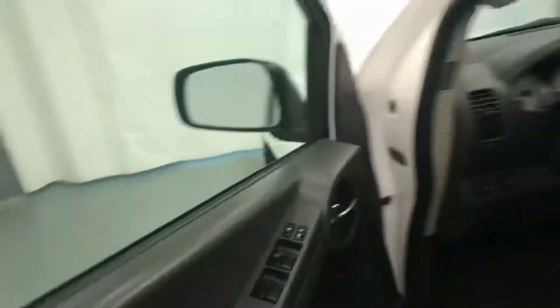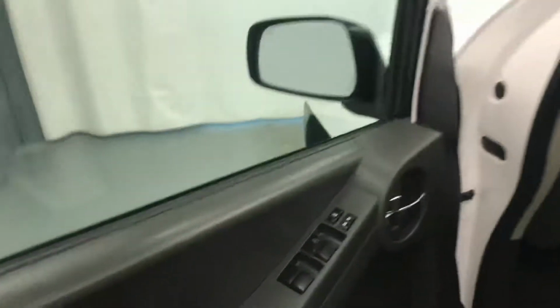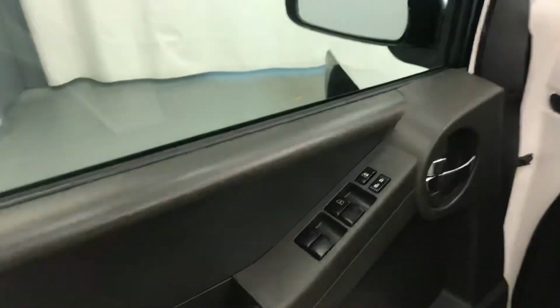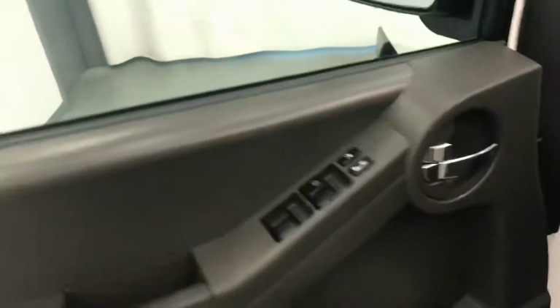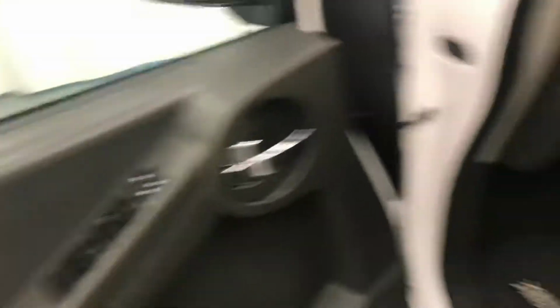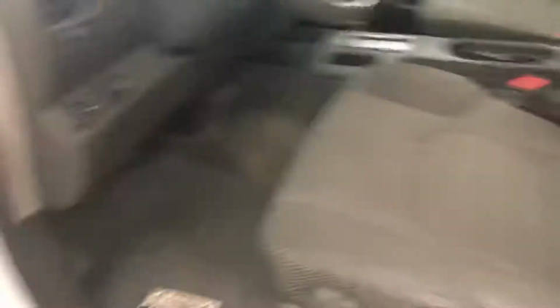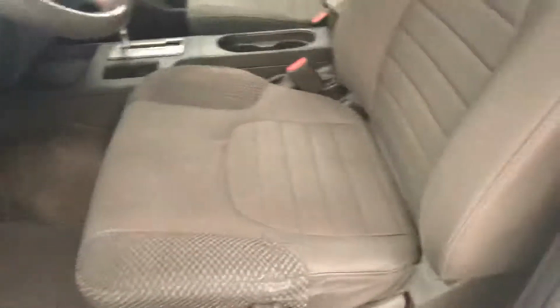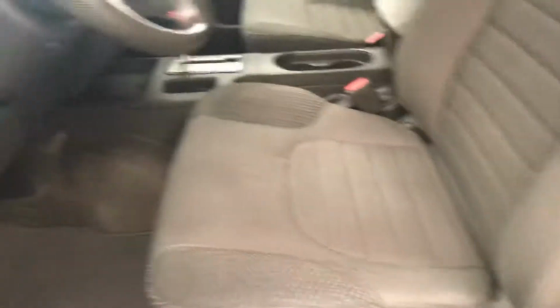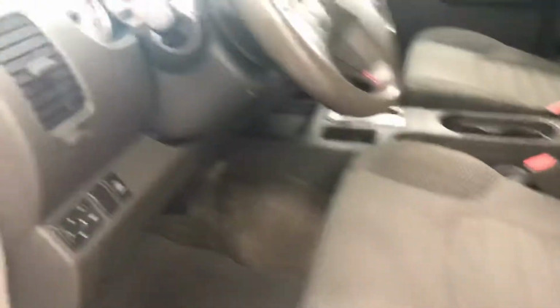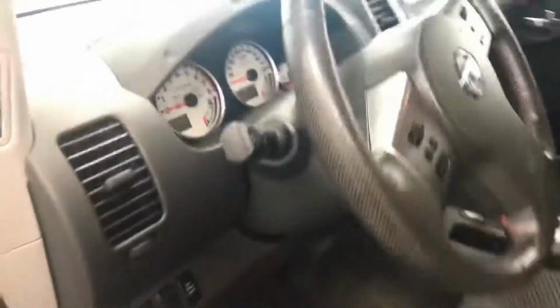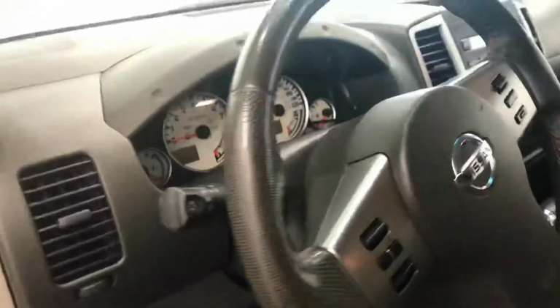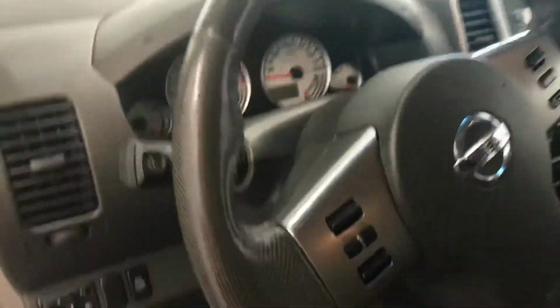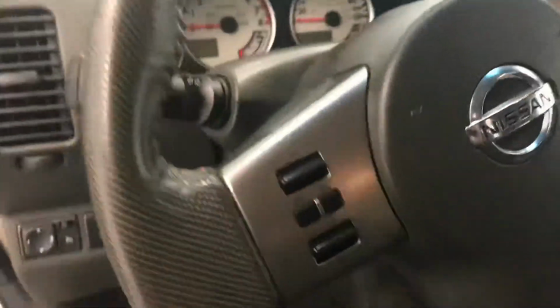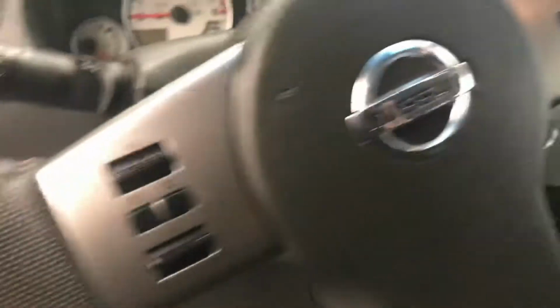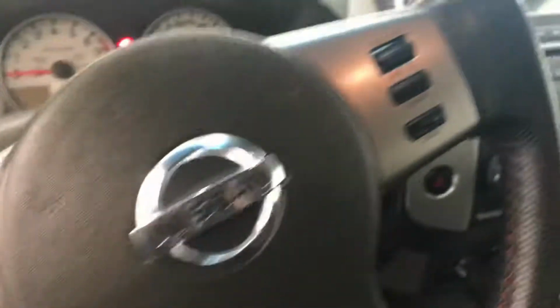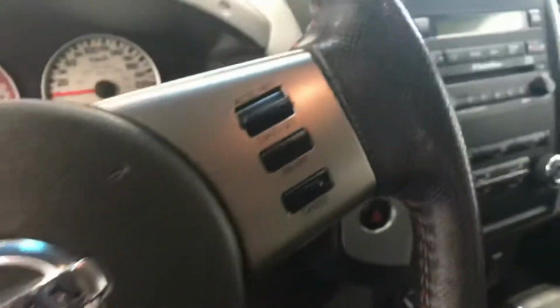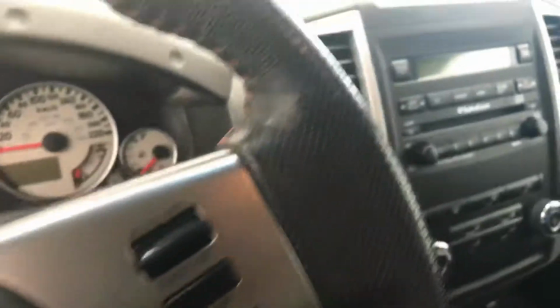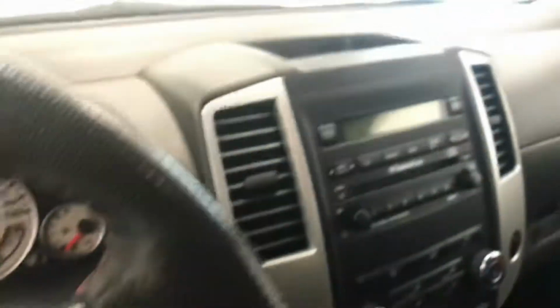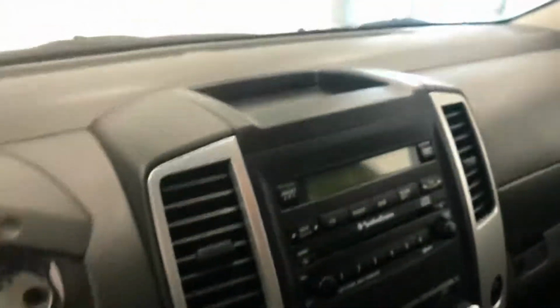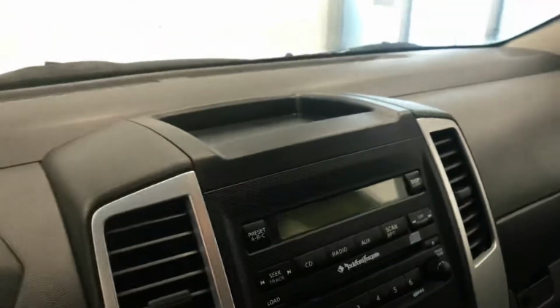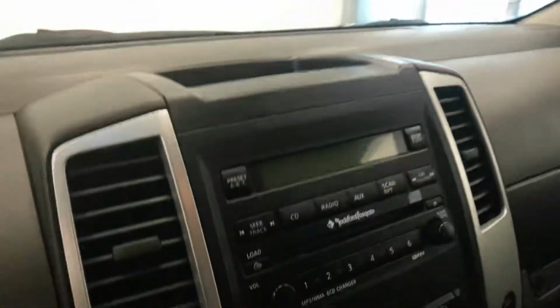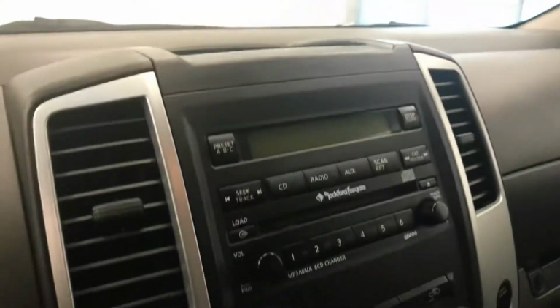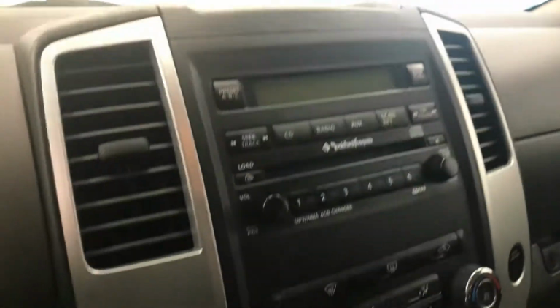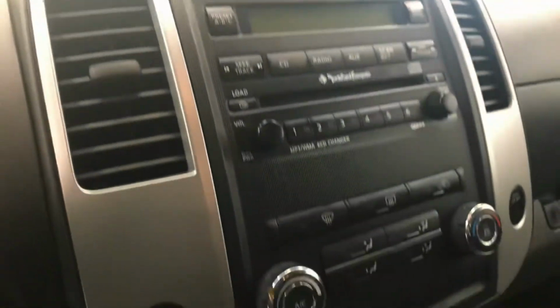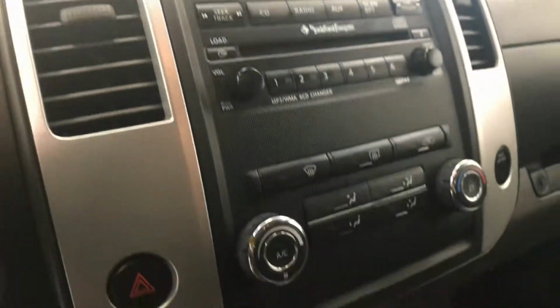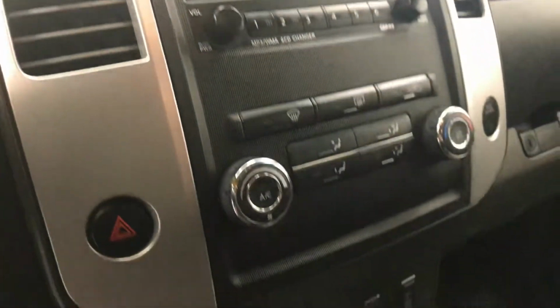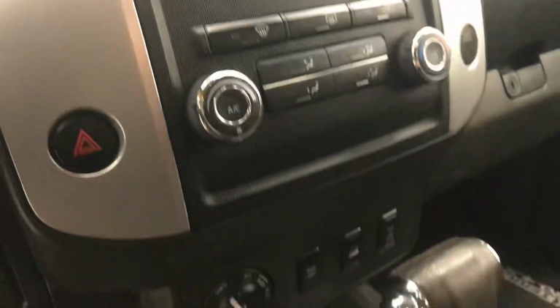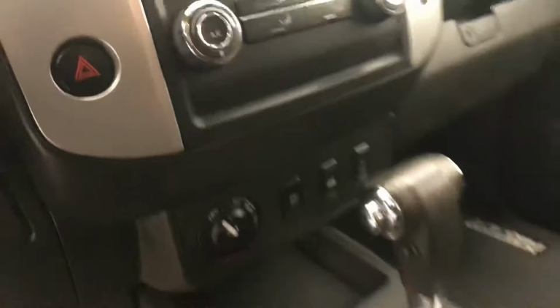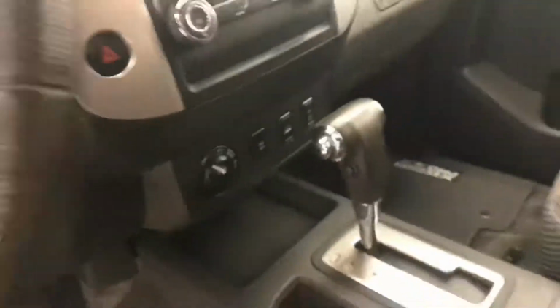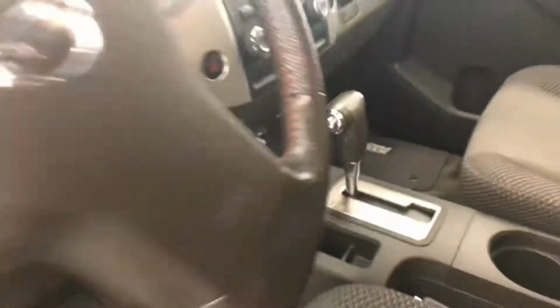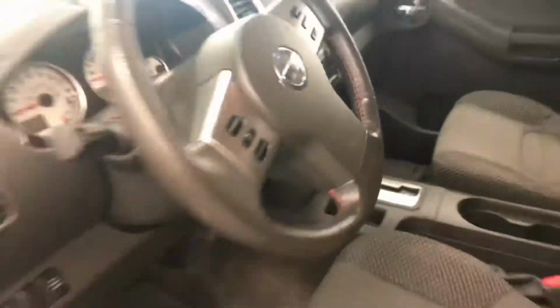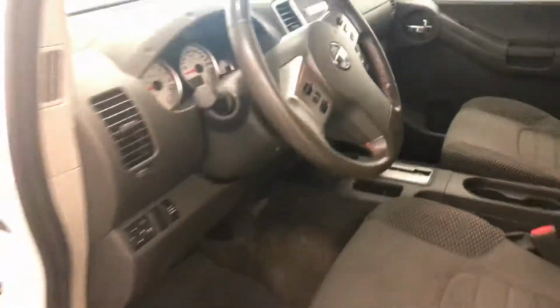Interior options include power windows, locks, and mirrors, cloth upholstery, light controls, tilt steering, cruise control, hands-free communication and audio controls, CD AM FM radio with auxiliary, and climate control with AC. Our interior color is gray.